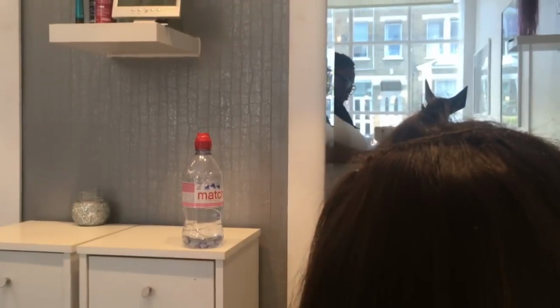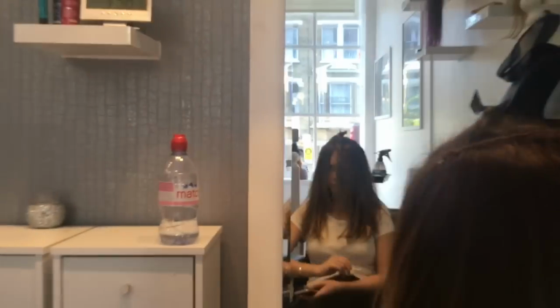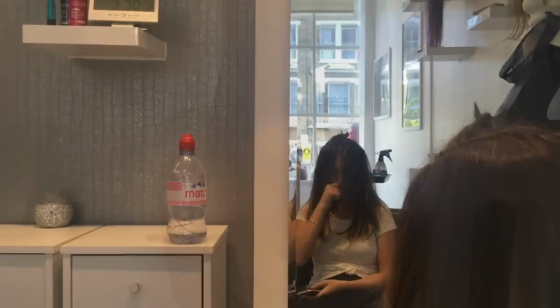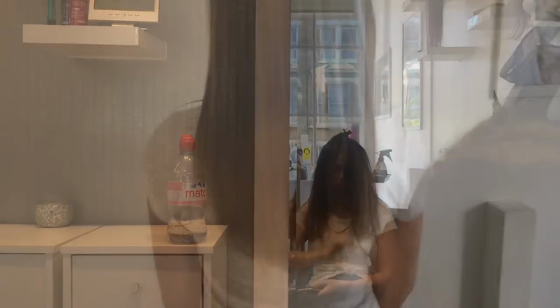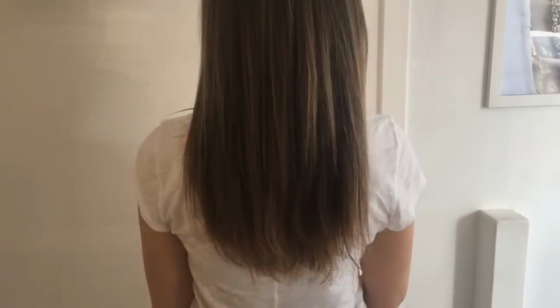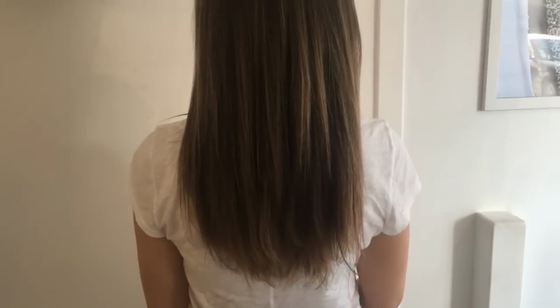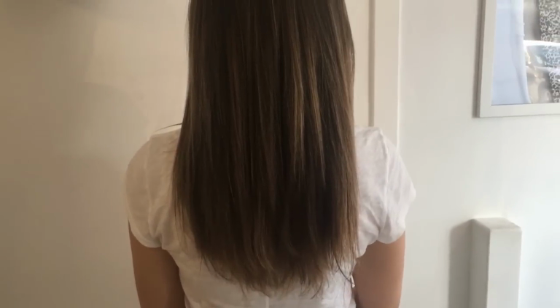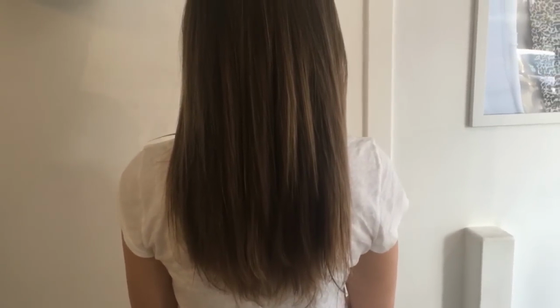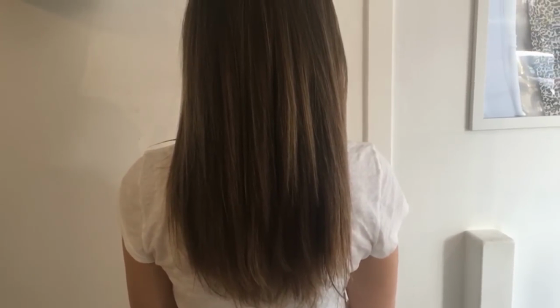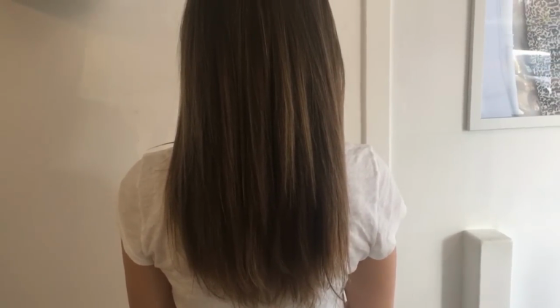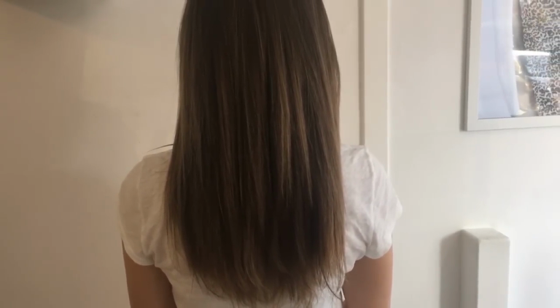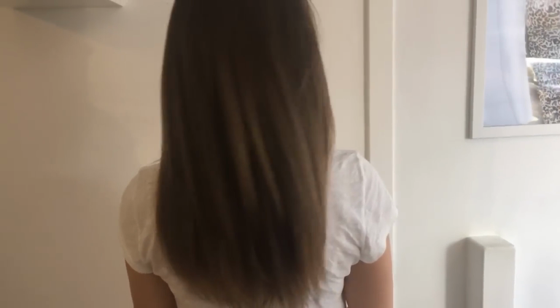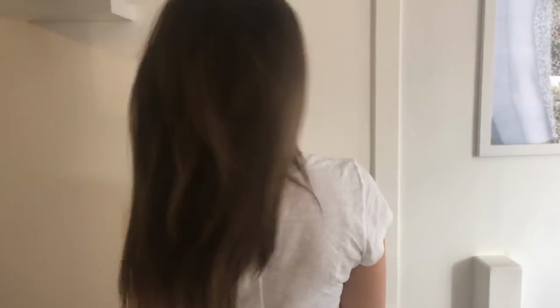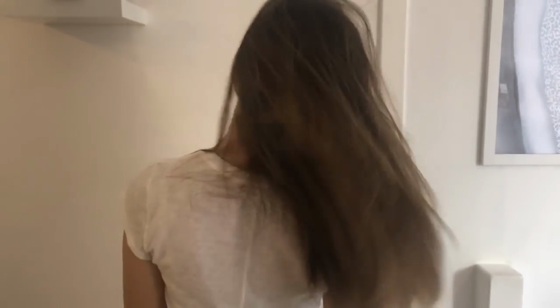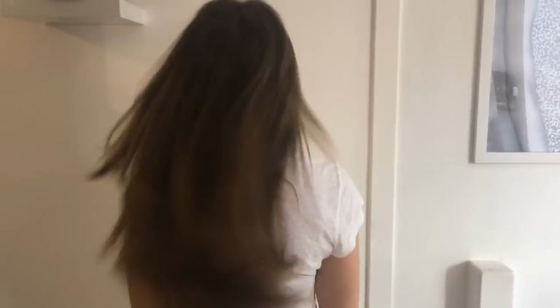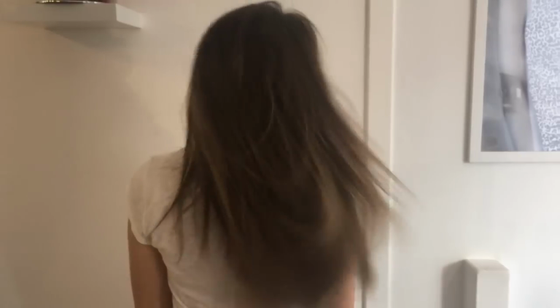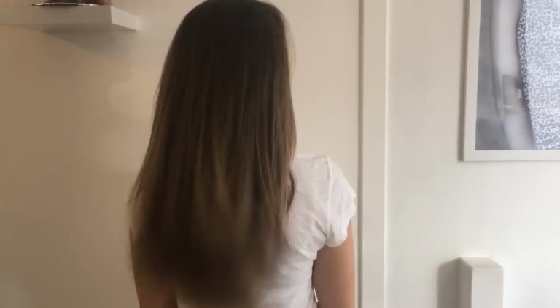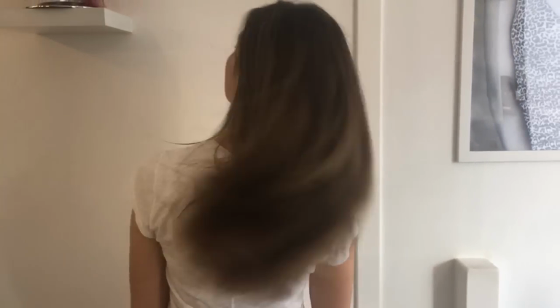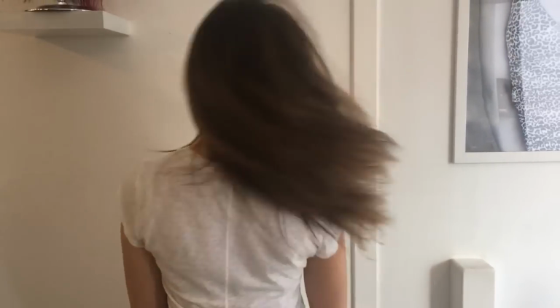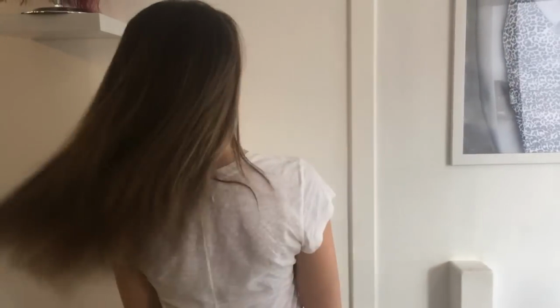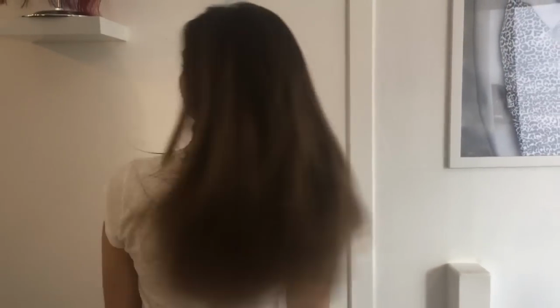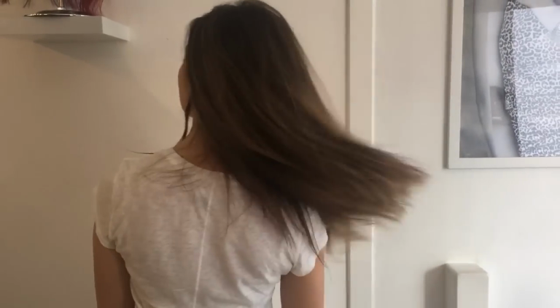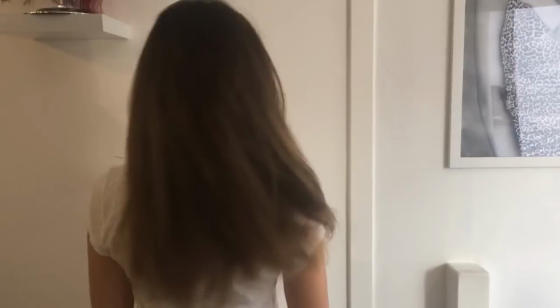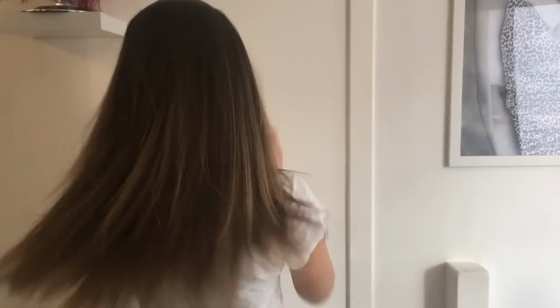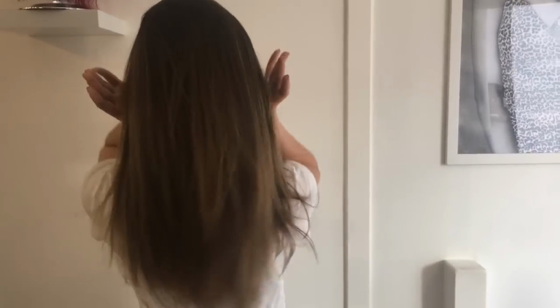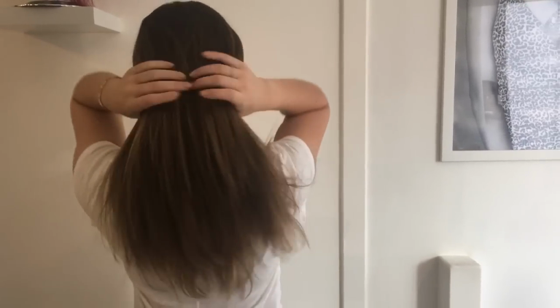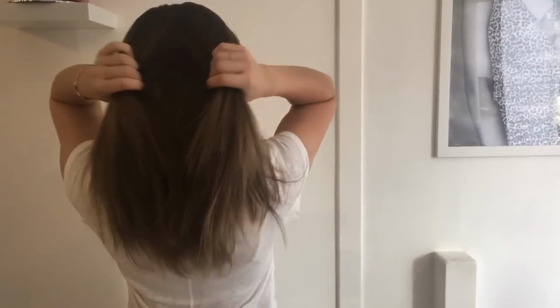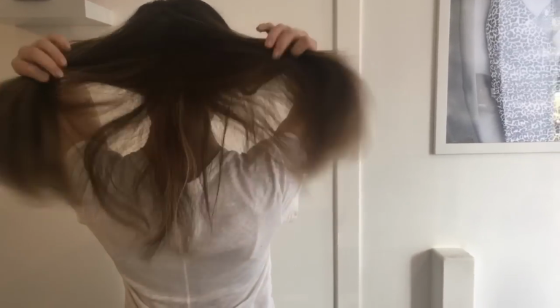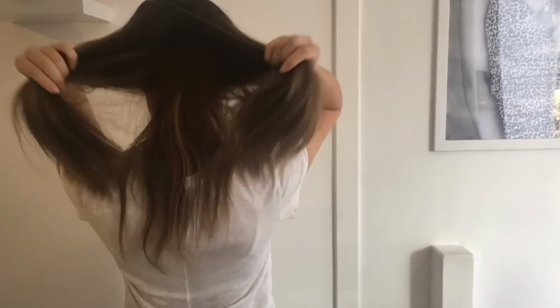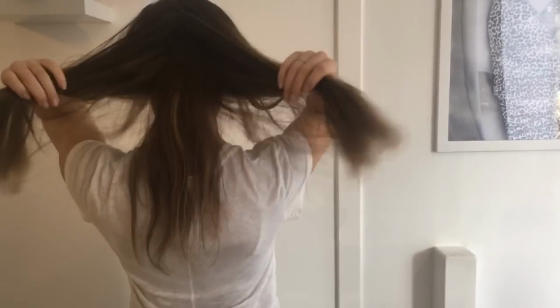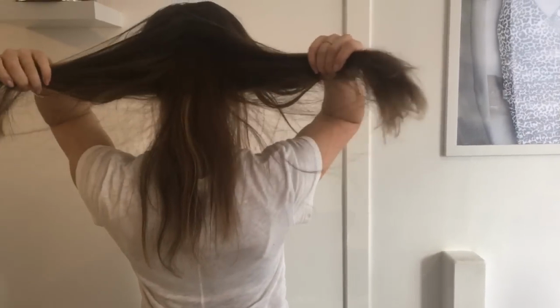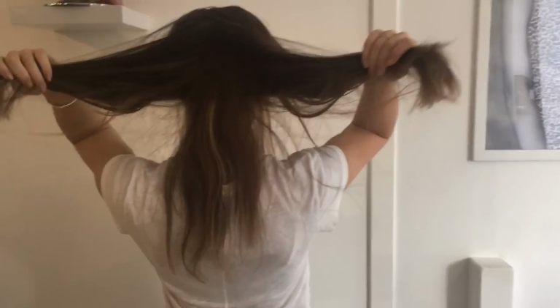This is our final look. This client tends to go for a more natural style — she prefers volume over length, and she's got a very natural look with five rows of hair extensions that are completely undetectable, installed in just over an hour.